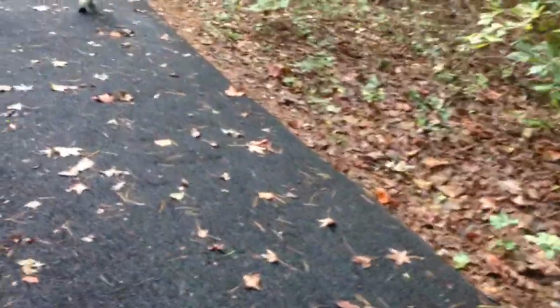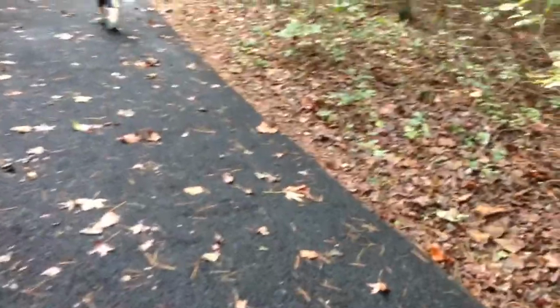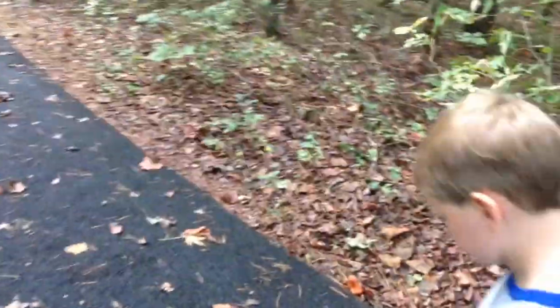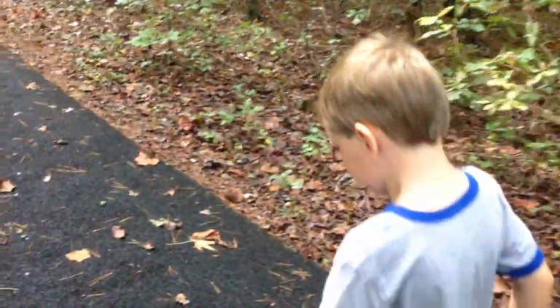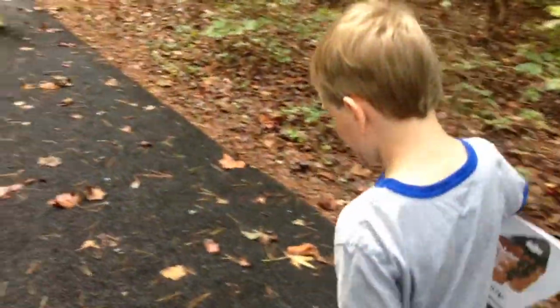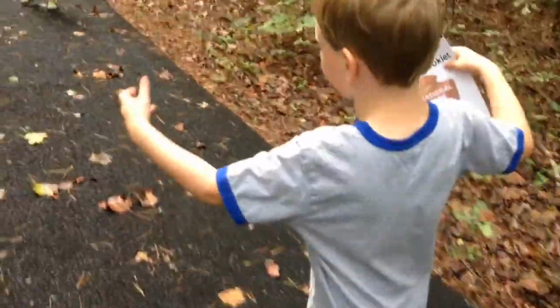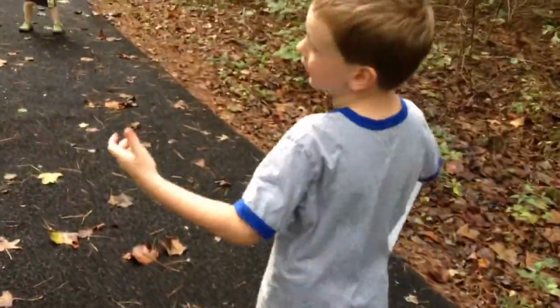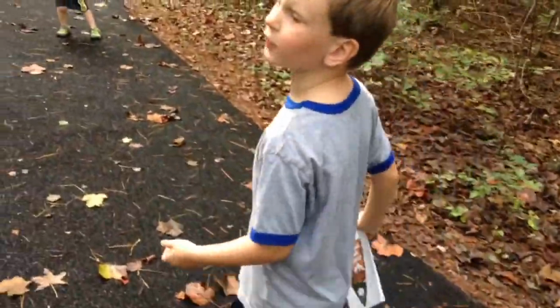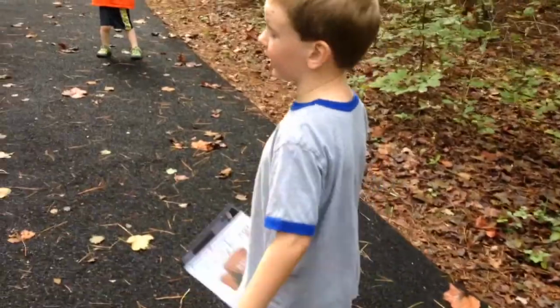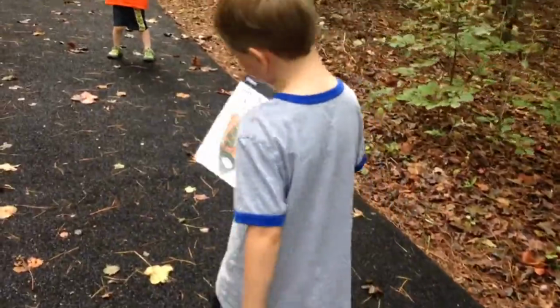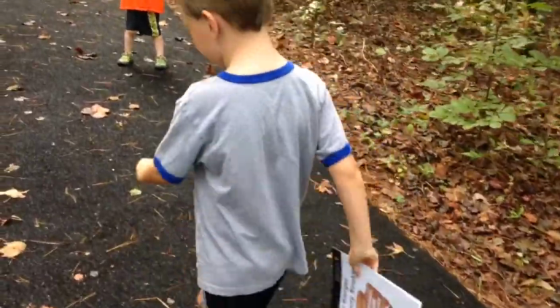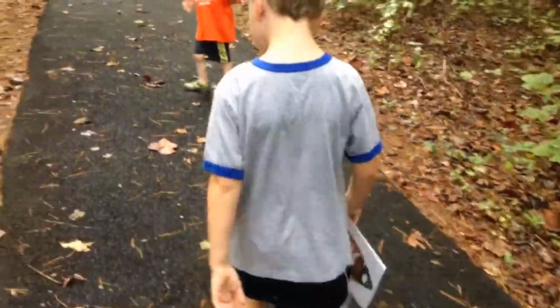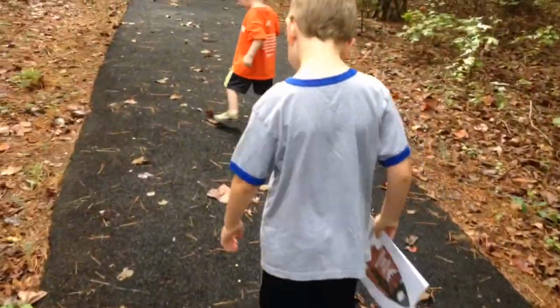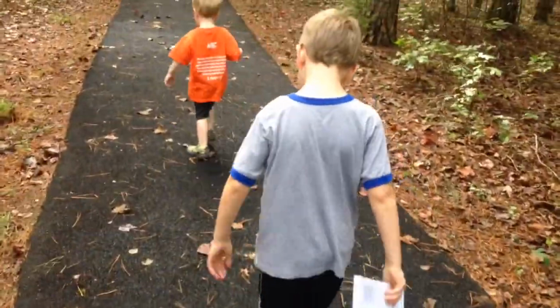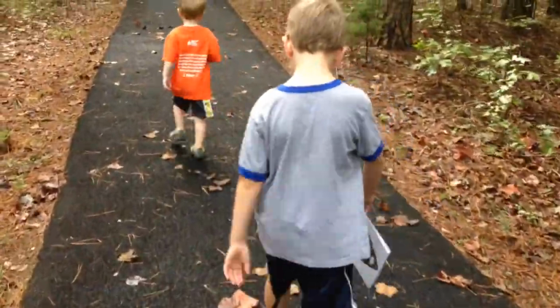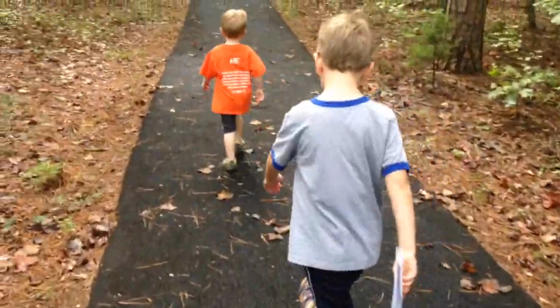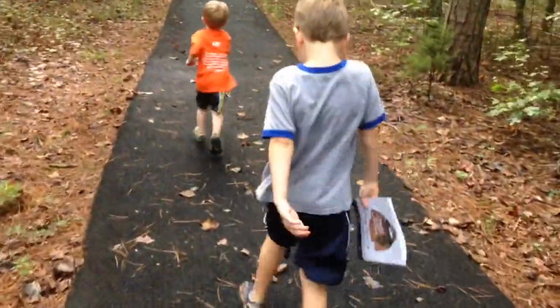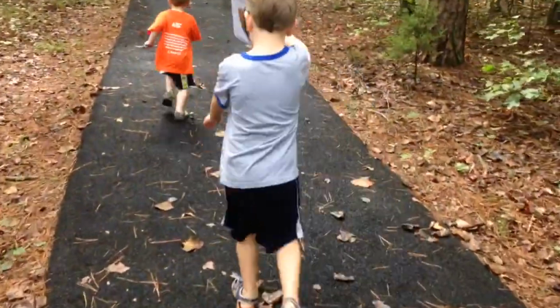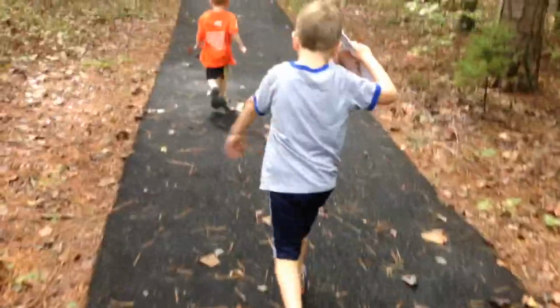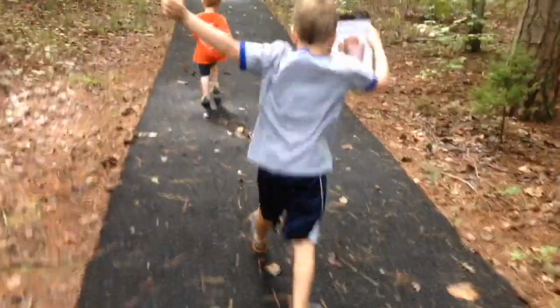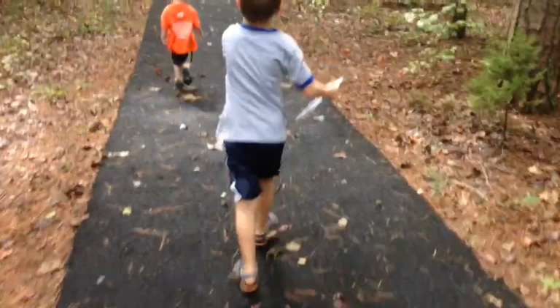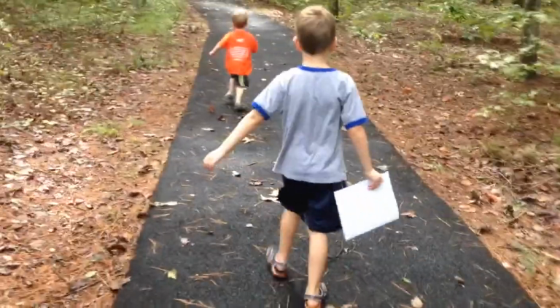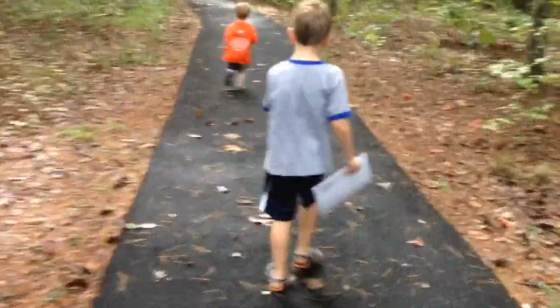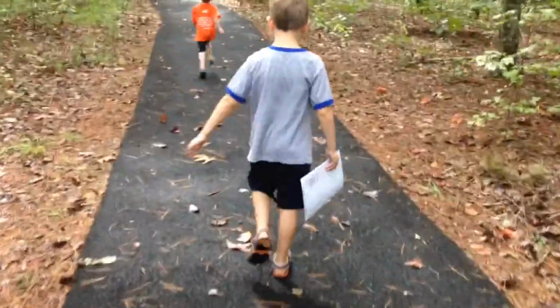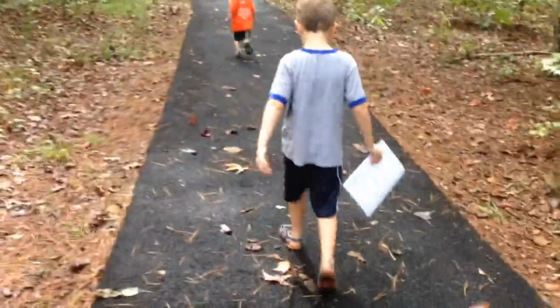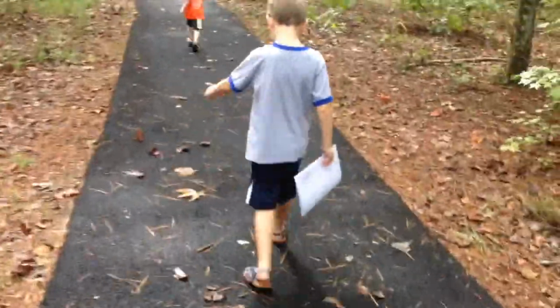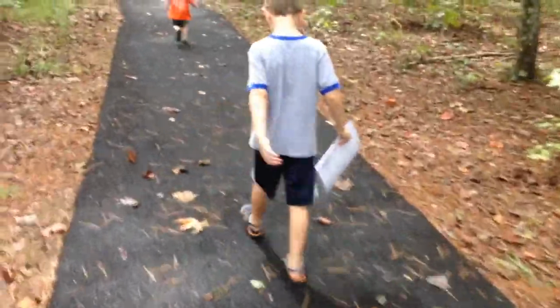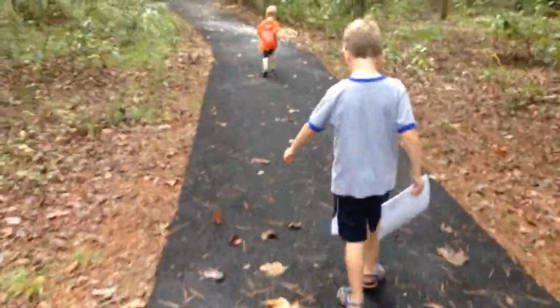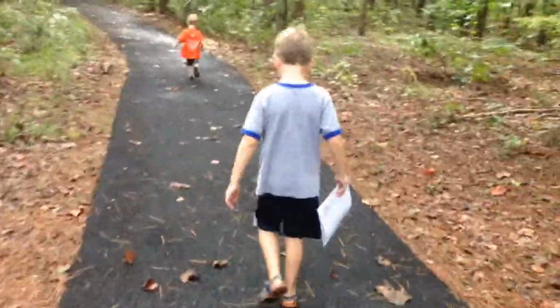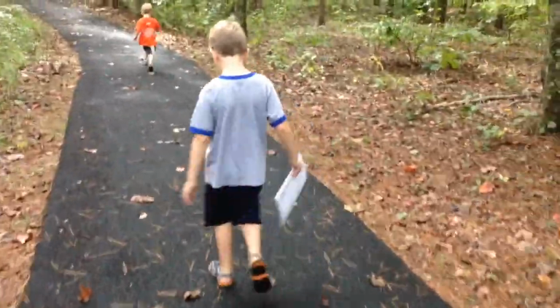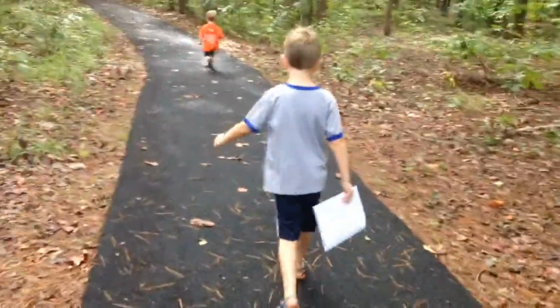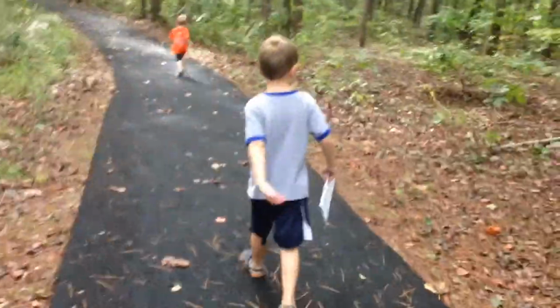Where are we? We're at another battlefield — the Battle of Cowpens, South Carolina, near Blacksburg, South Carolina.